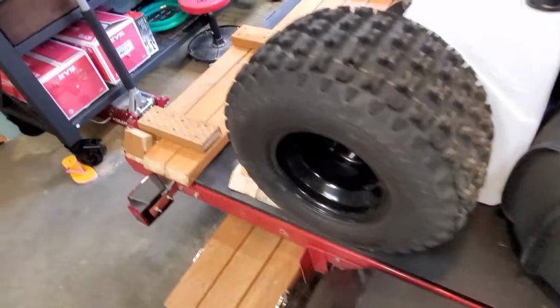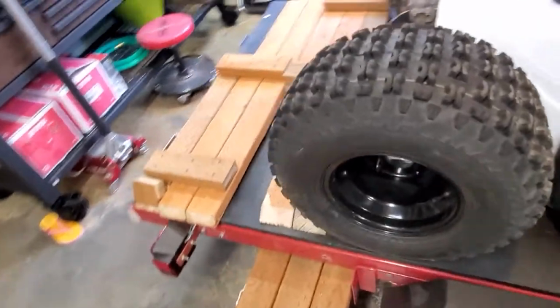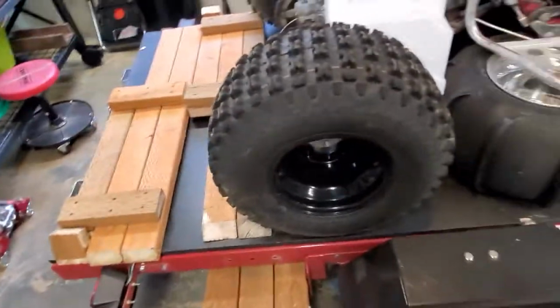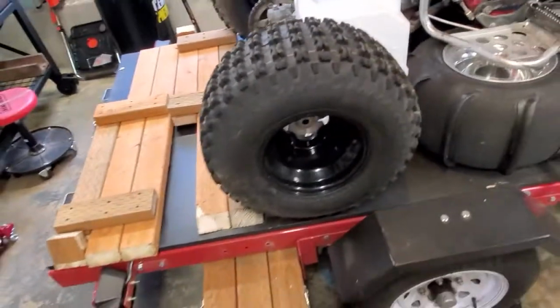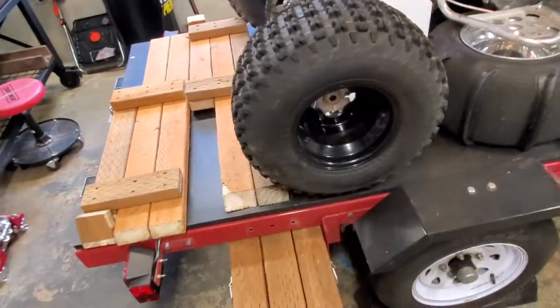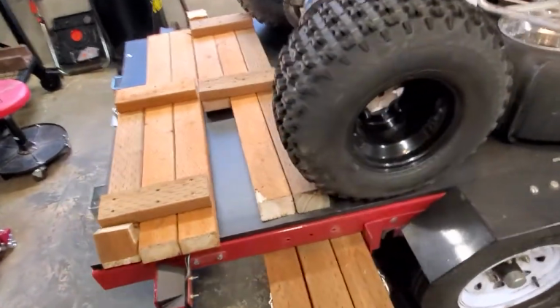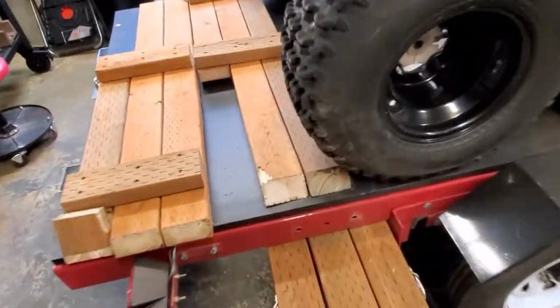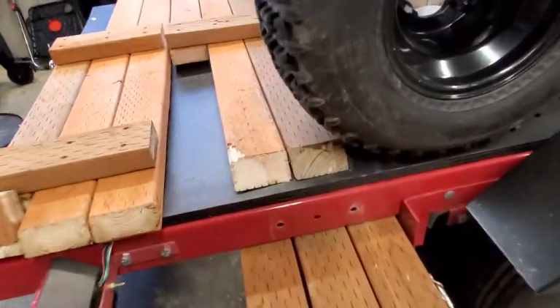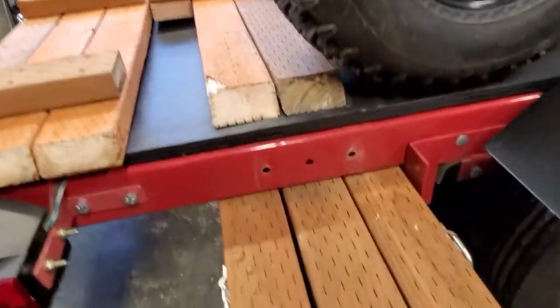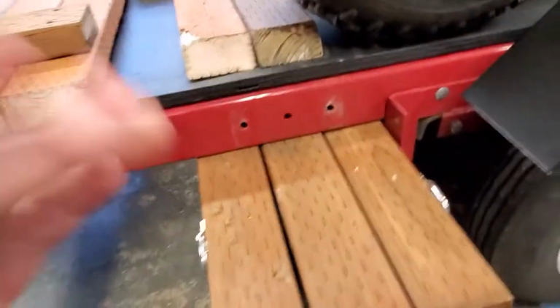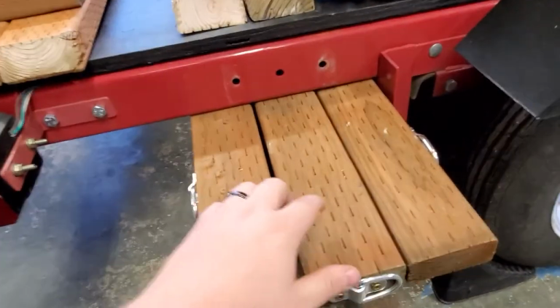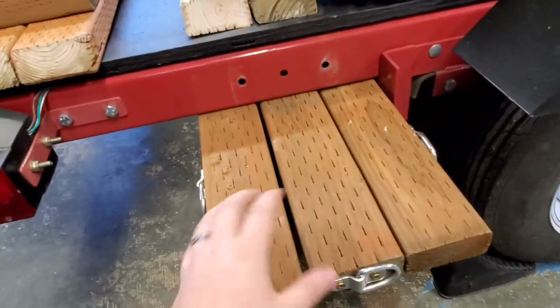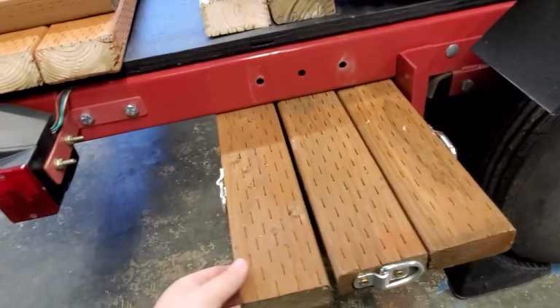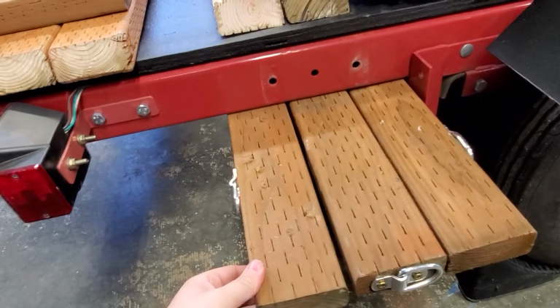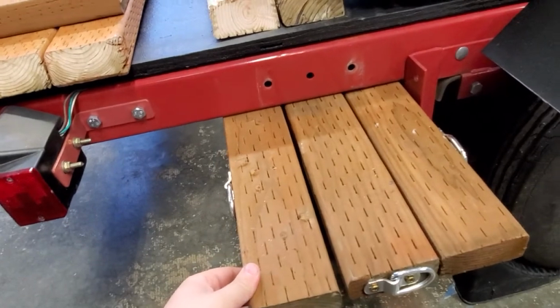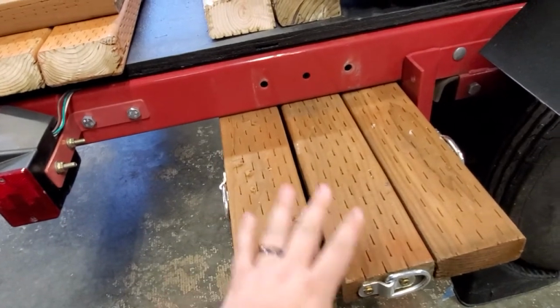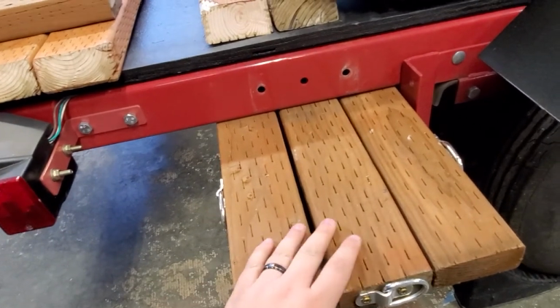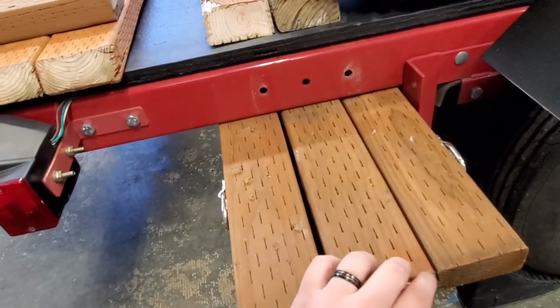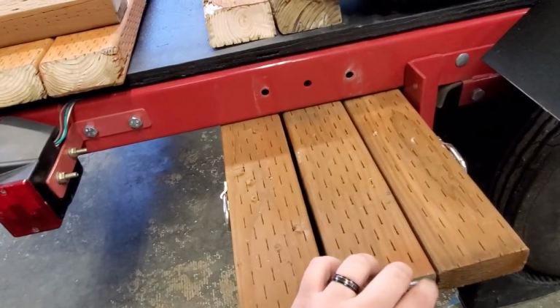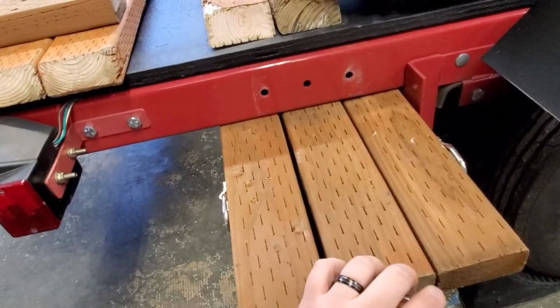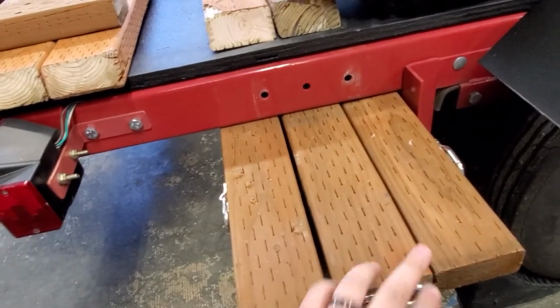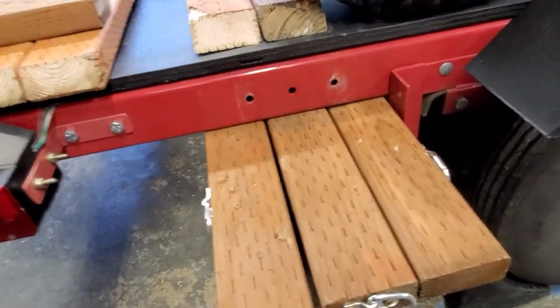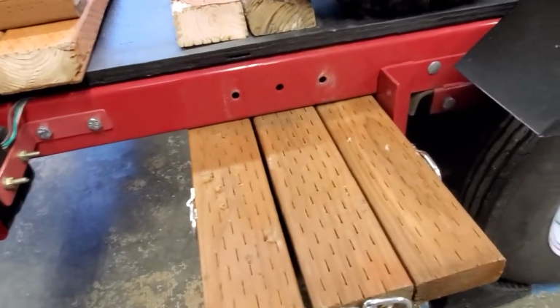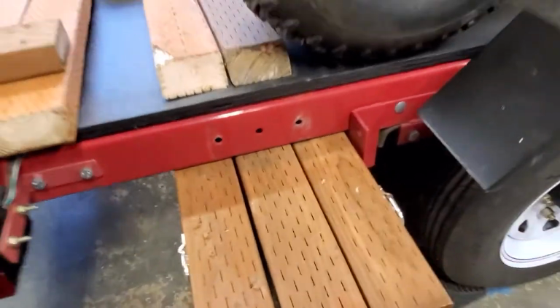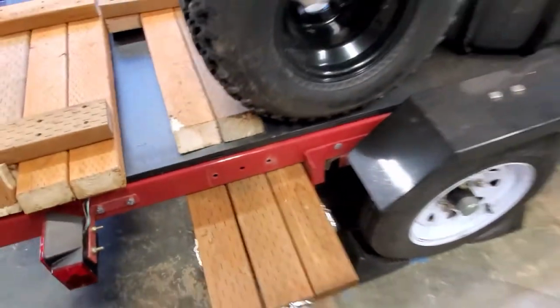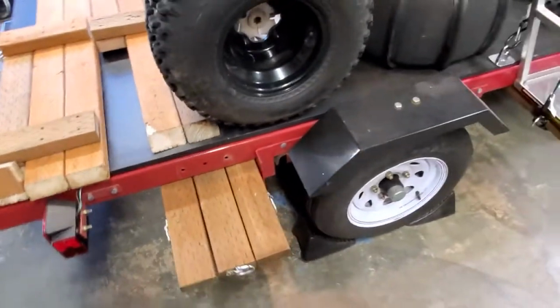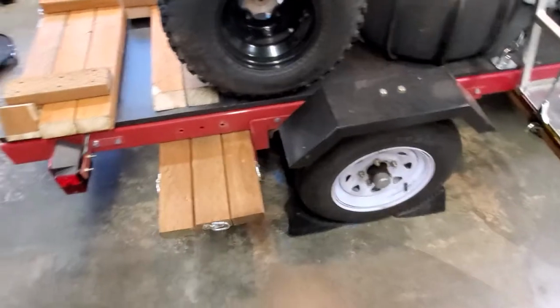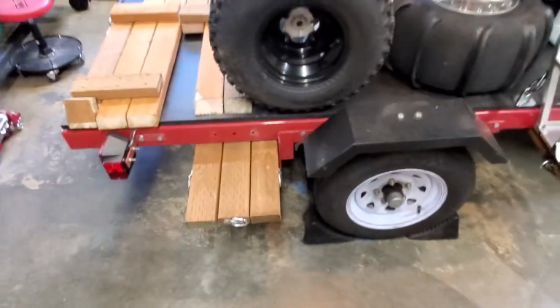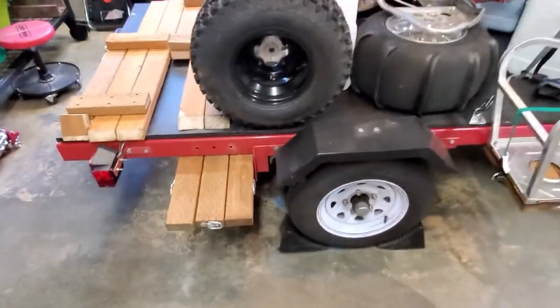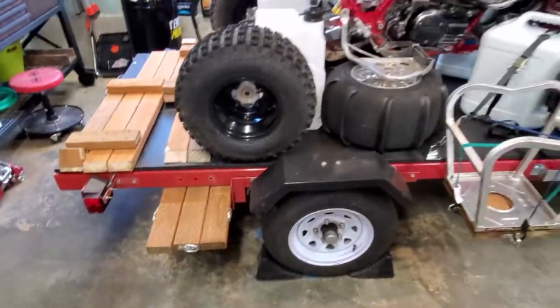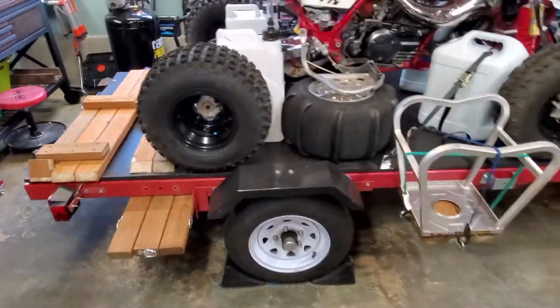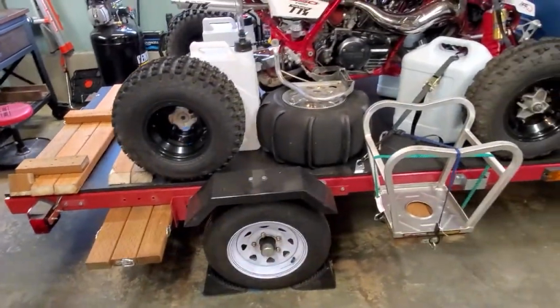I added some other things to it too. Underneath, there's some metal railing so I could actually add shelves — almost like shelves. There are some D-rings on it, so I can have extra fuel tanks, propane tanks, or whatever I need.